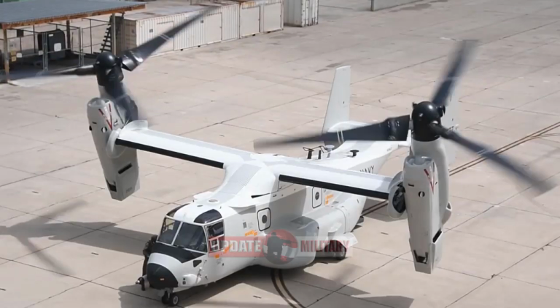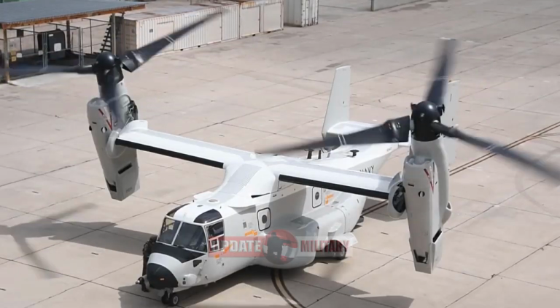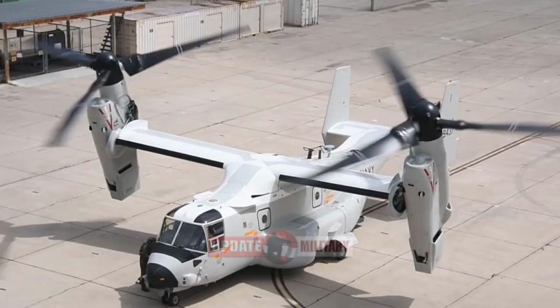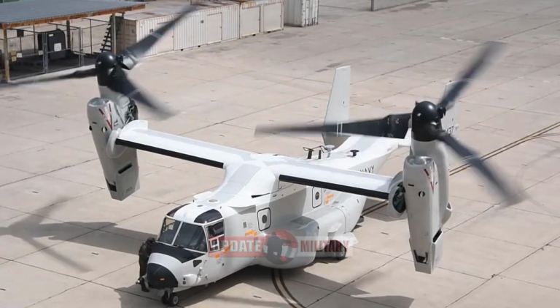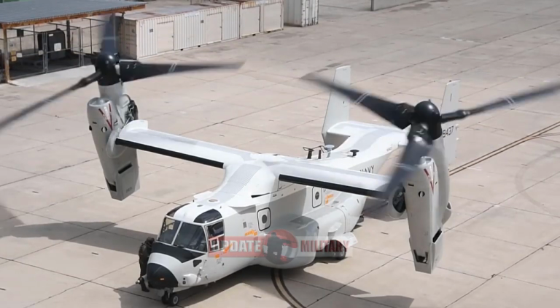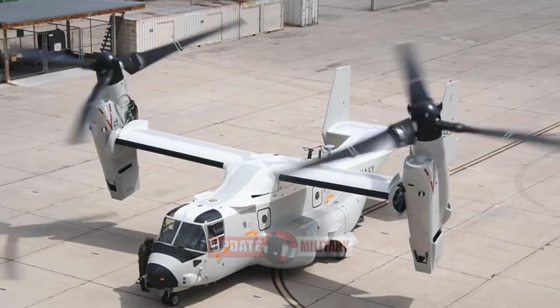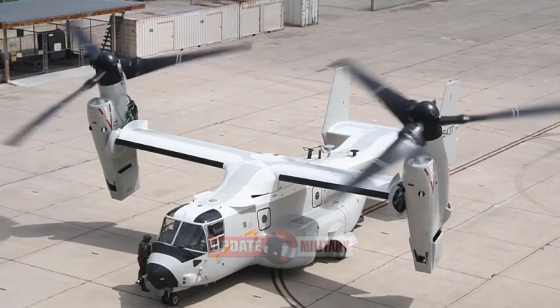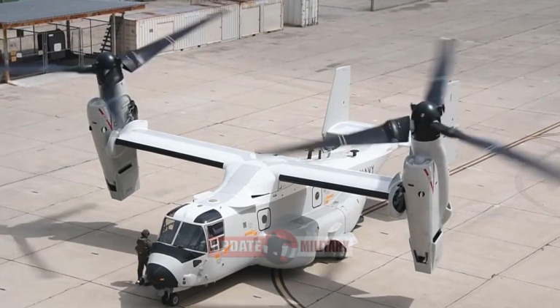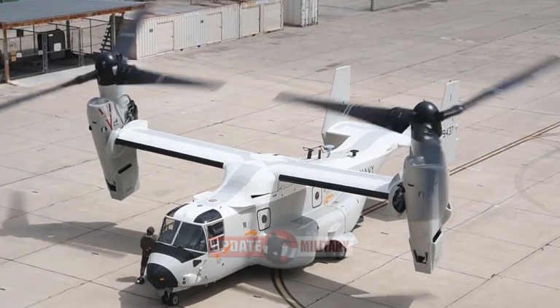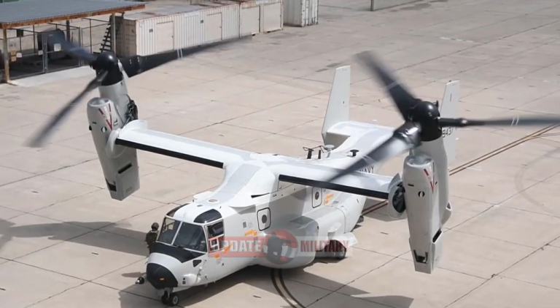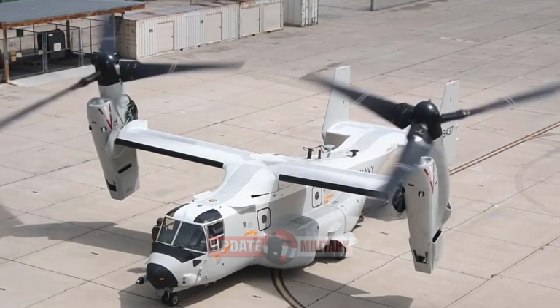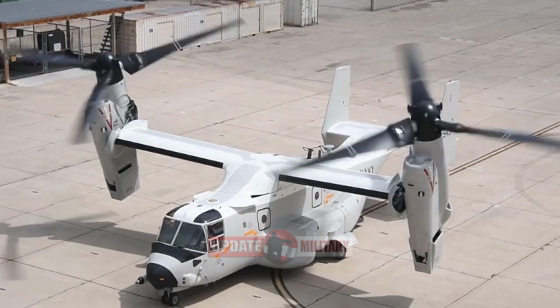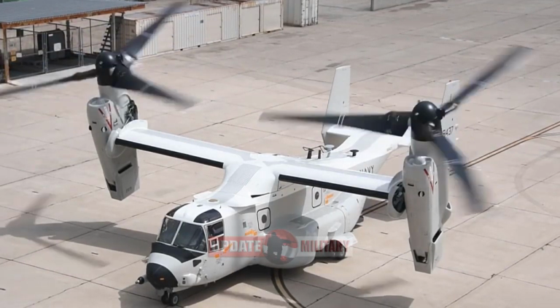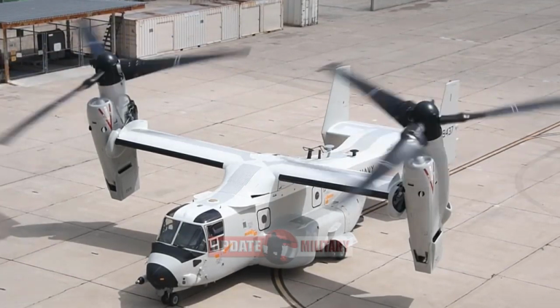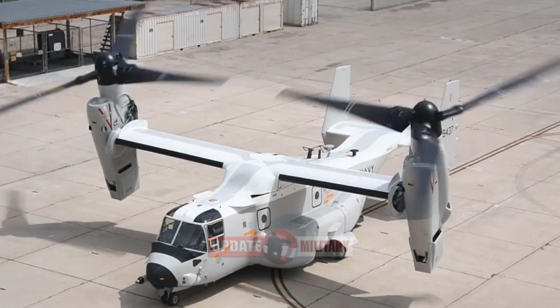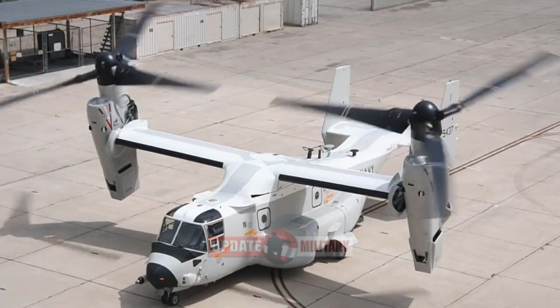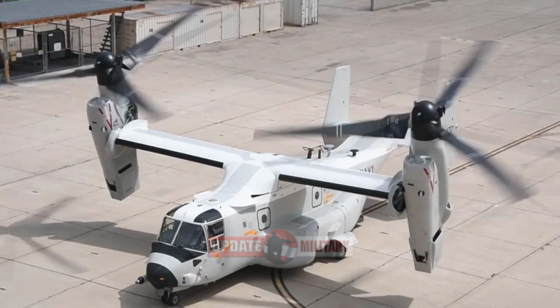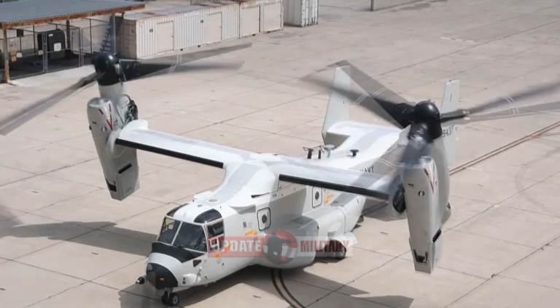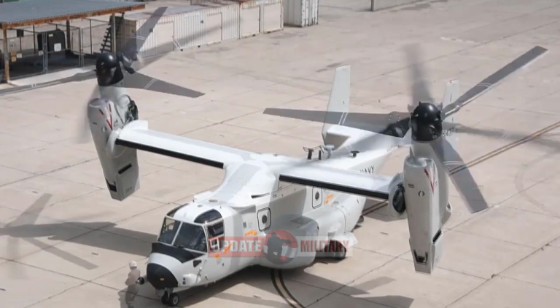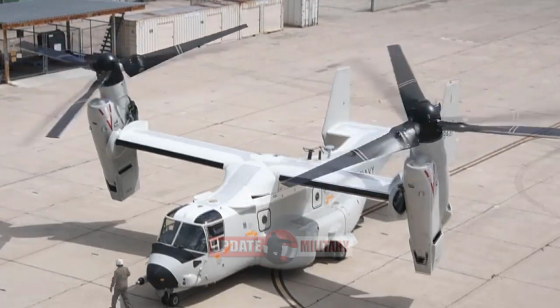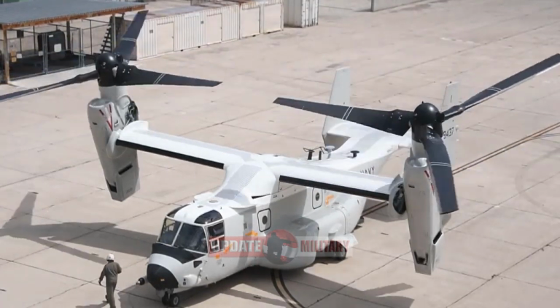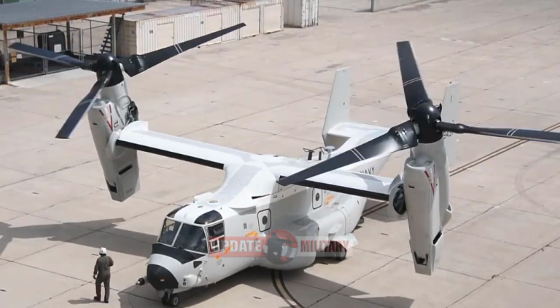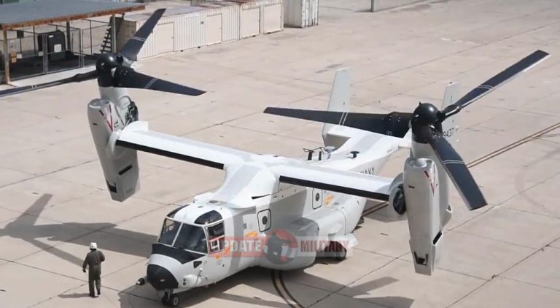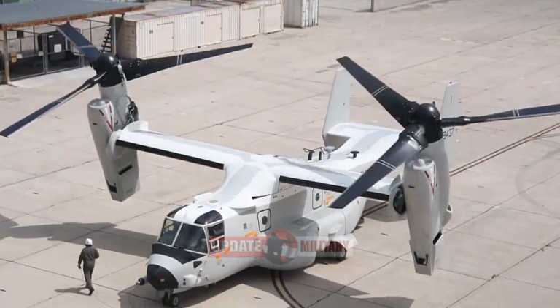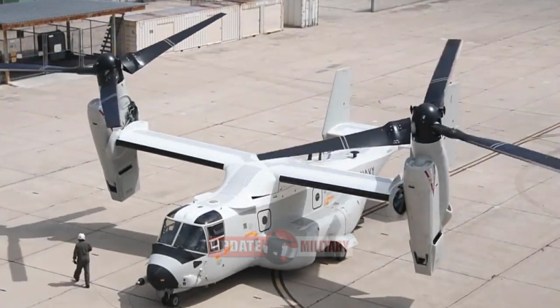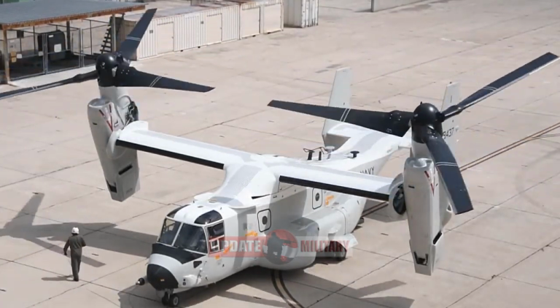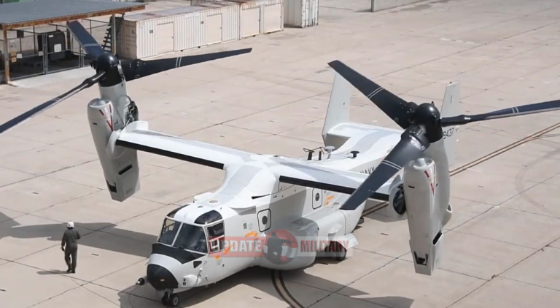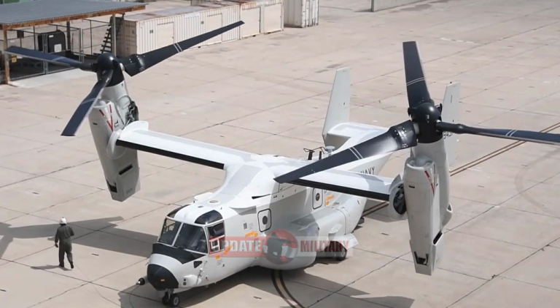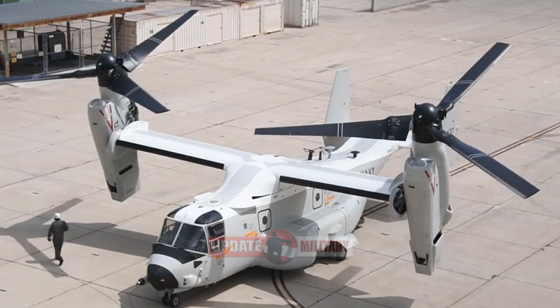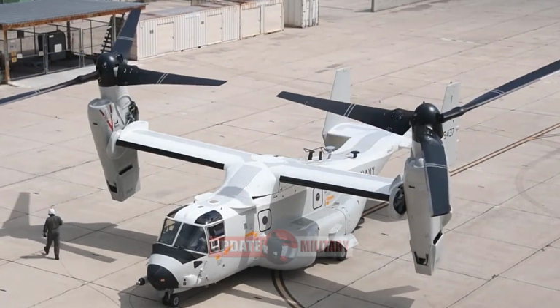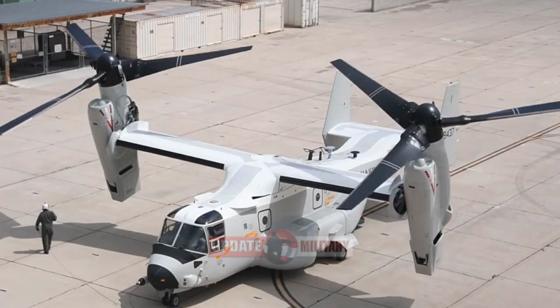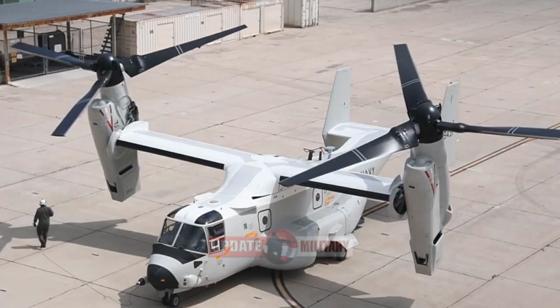This aircraft is the third overall delivery to the U.S. Navy. Bell Boeing delivered the first CMV-22B at Naval Air Station Patuxent River in February for developmental testing, followed by a second in May.